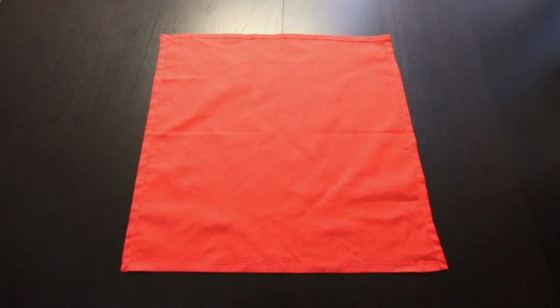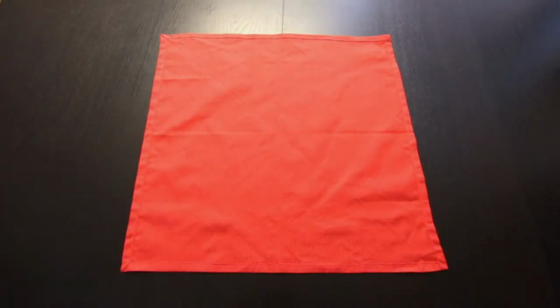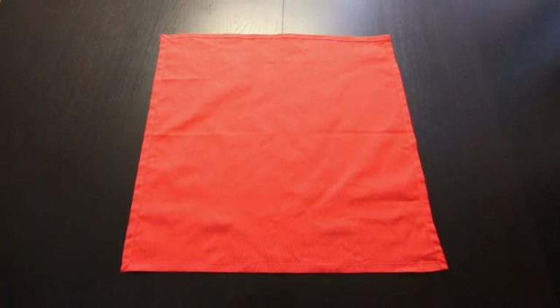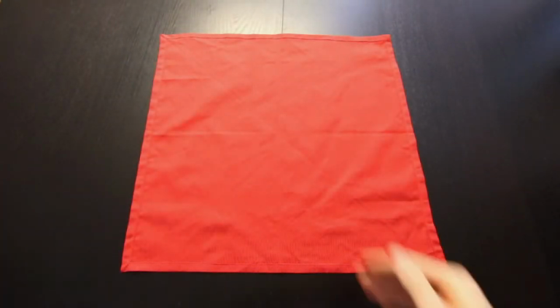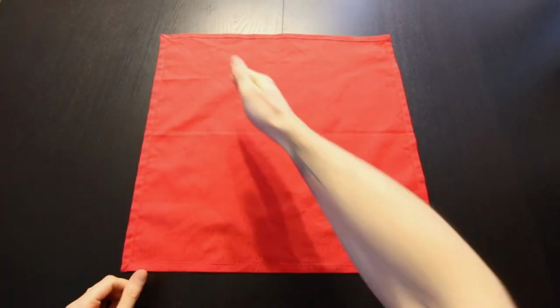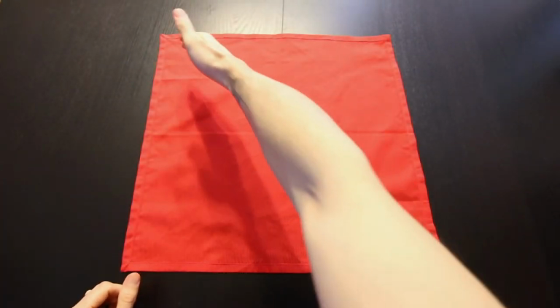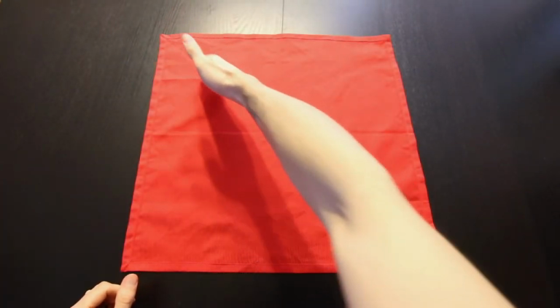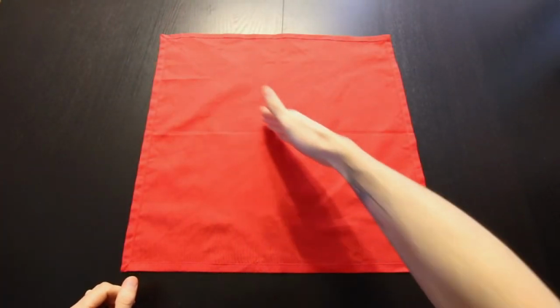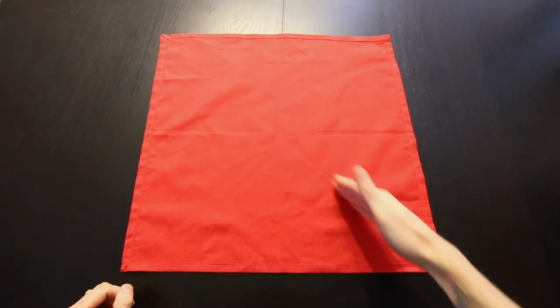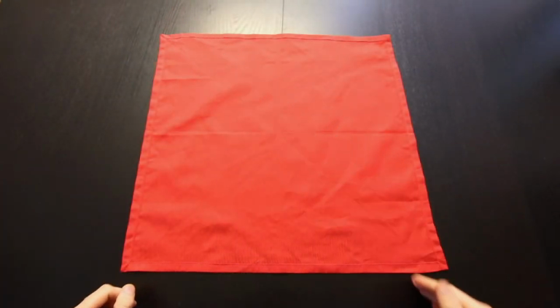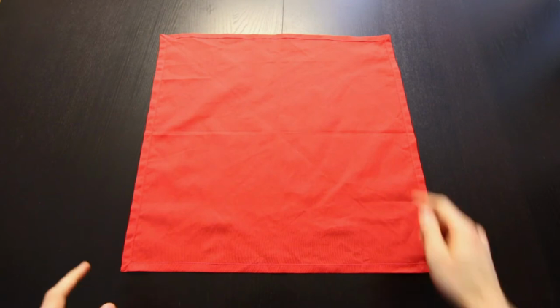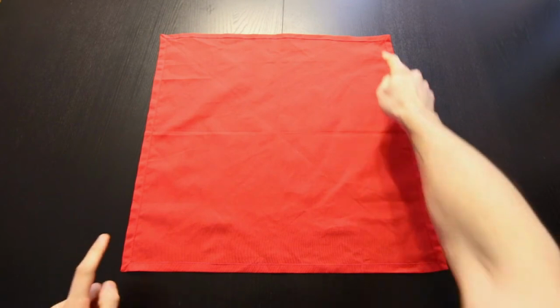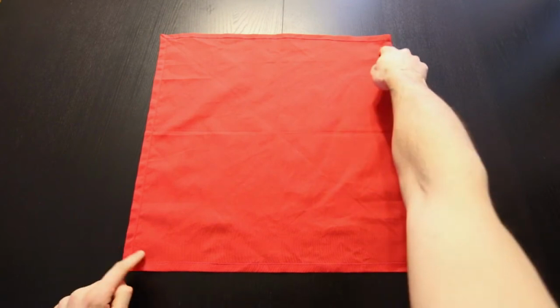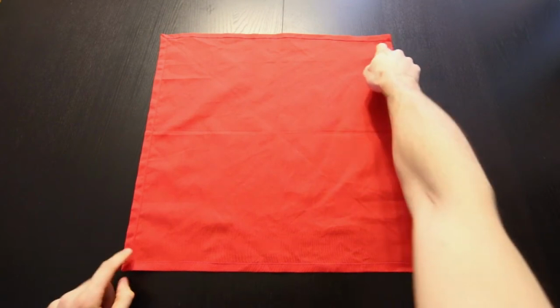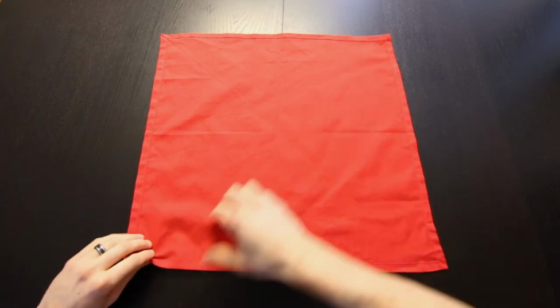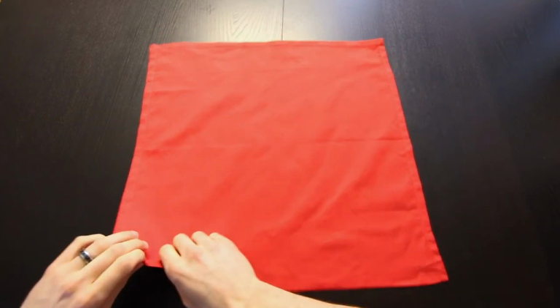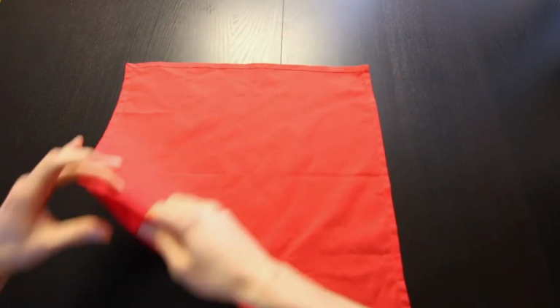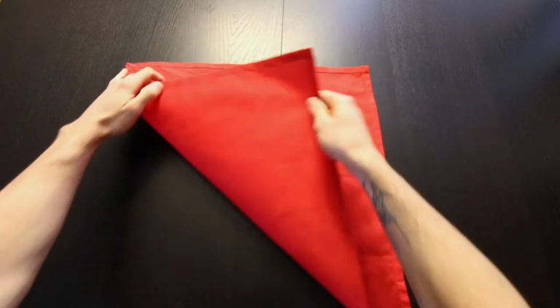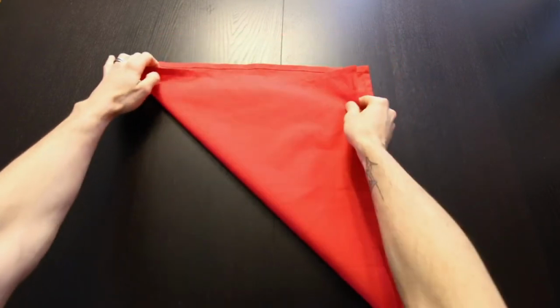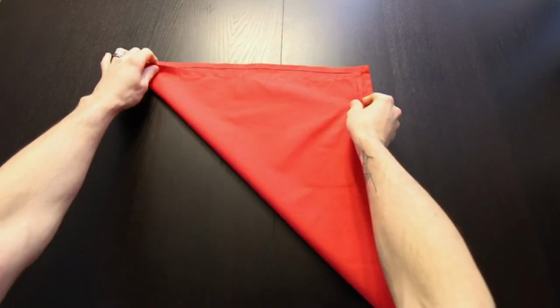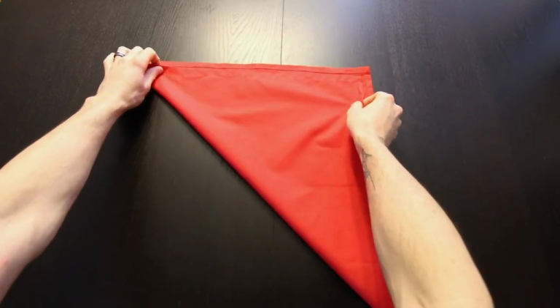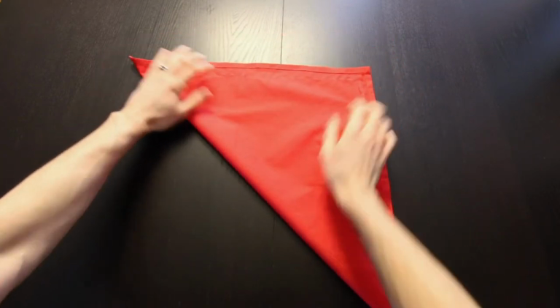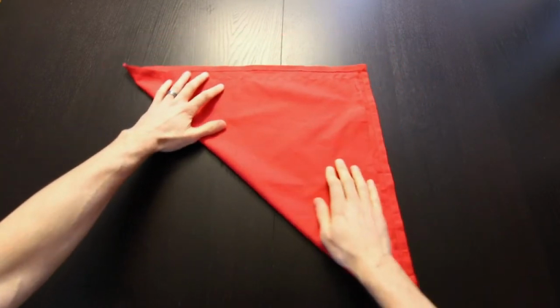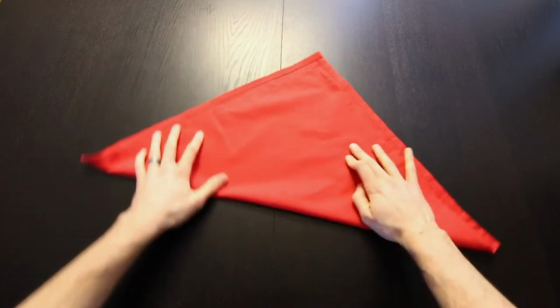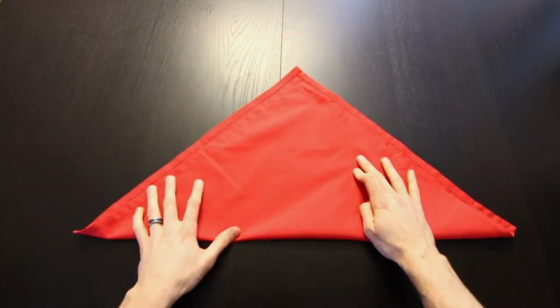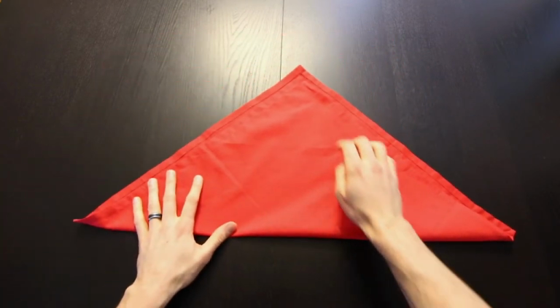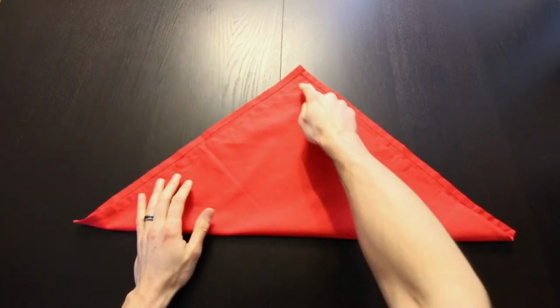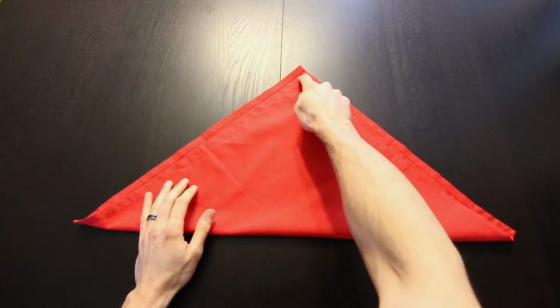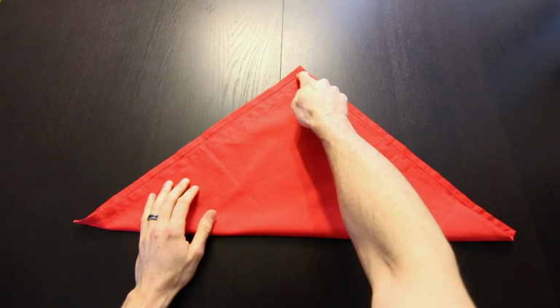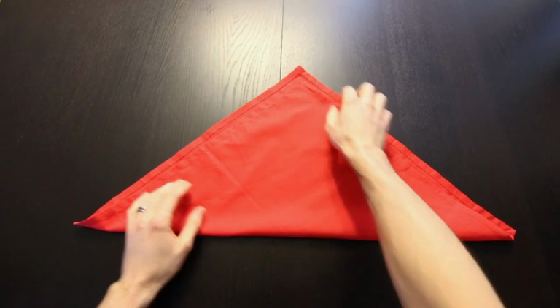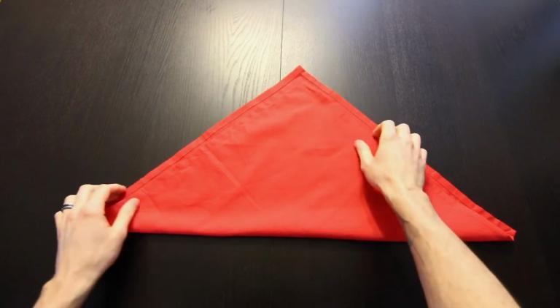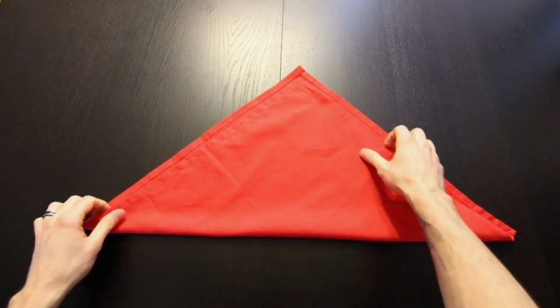Now we're going to start by folding this in half along a diagonal, so we'll bring opposite corners together and leave just a little bit of space up top here.